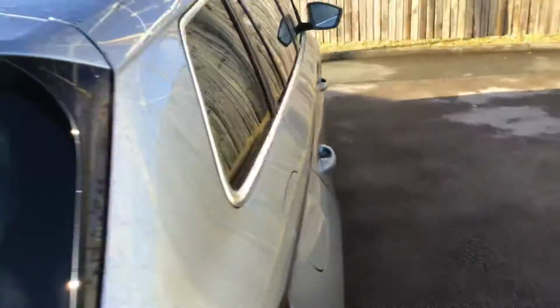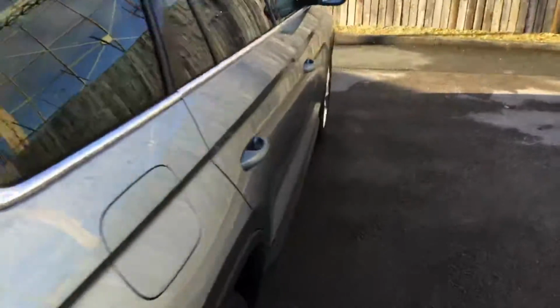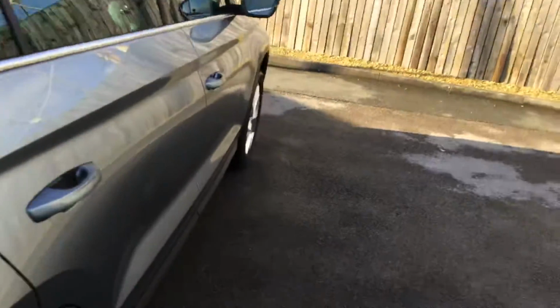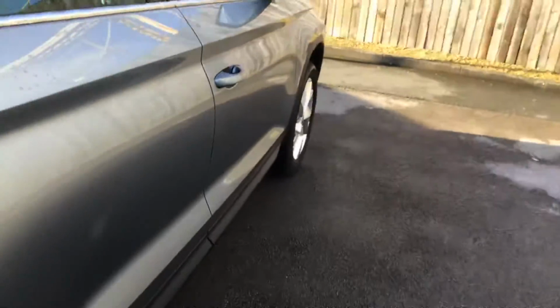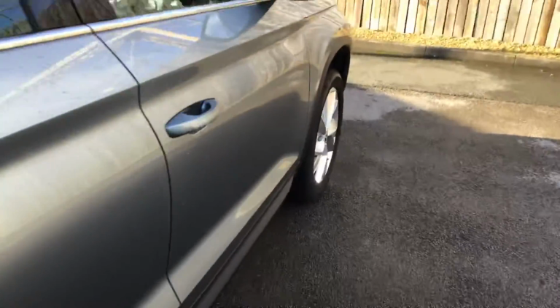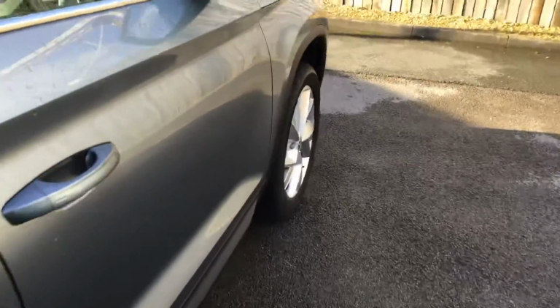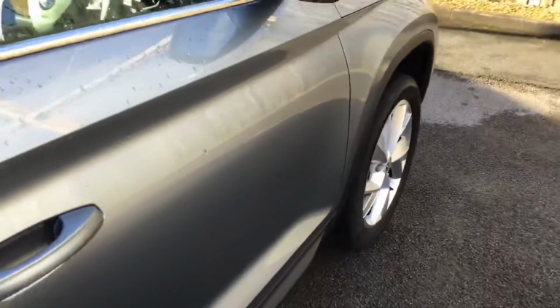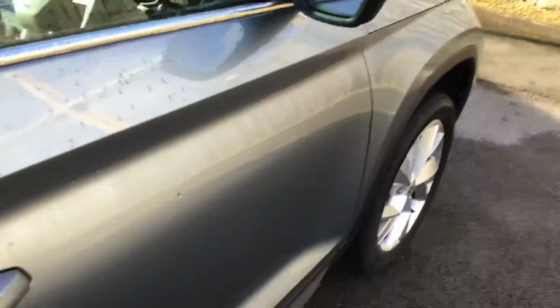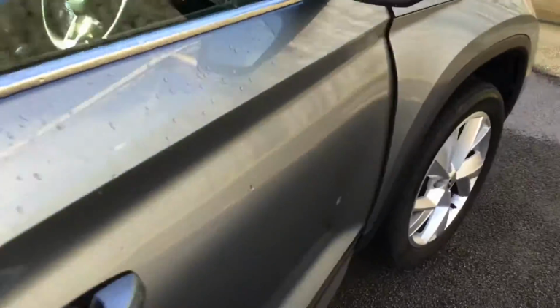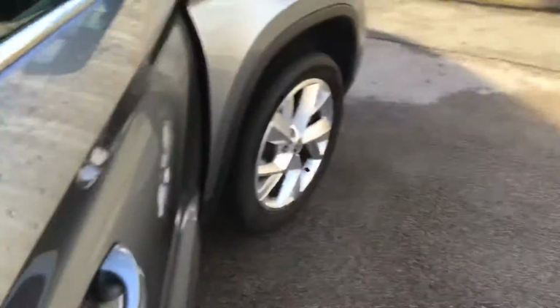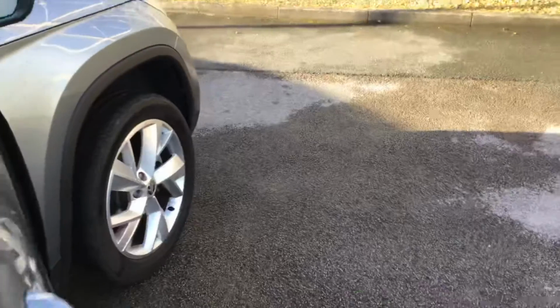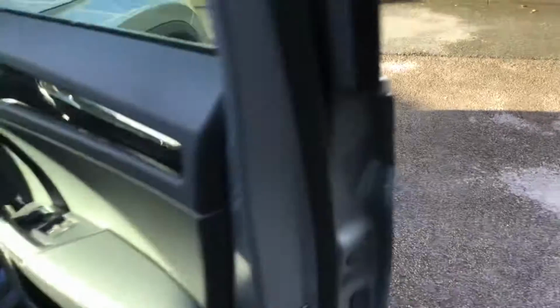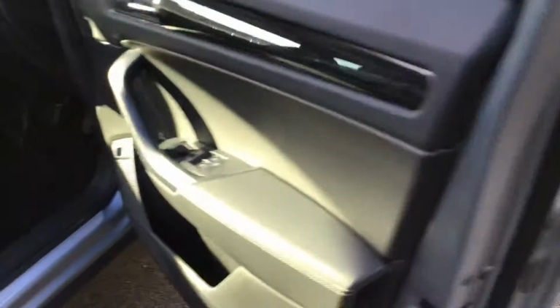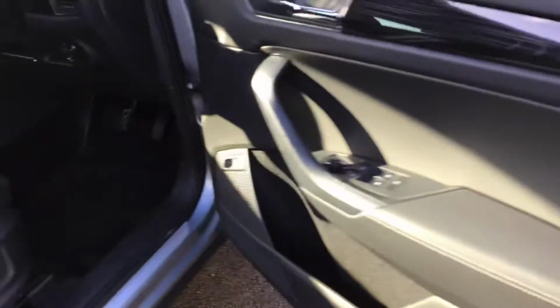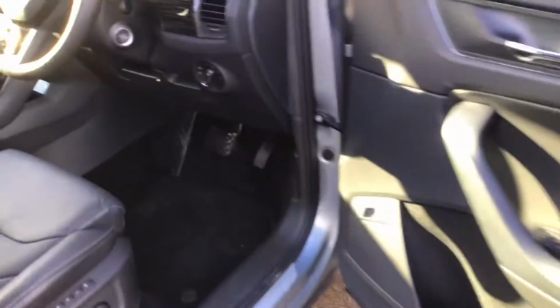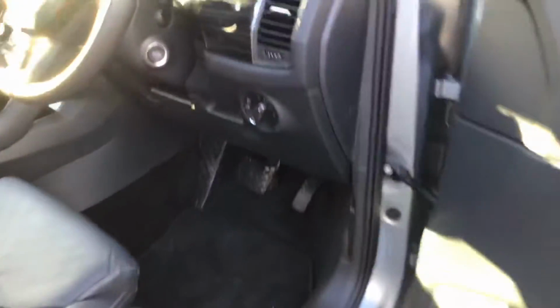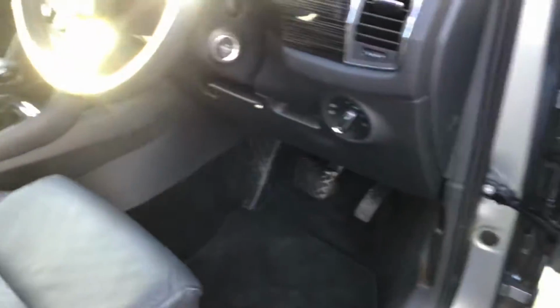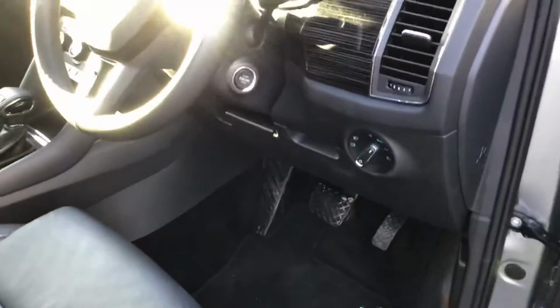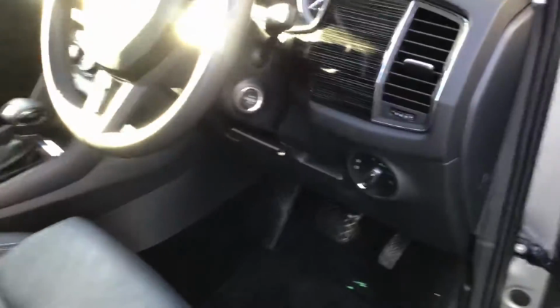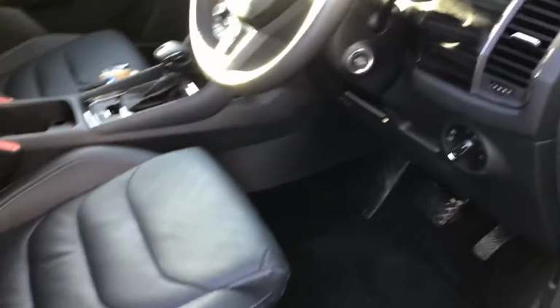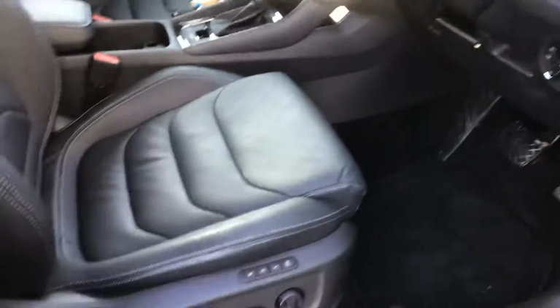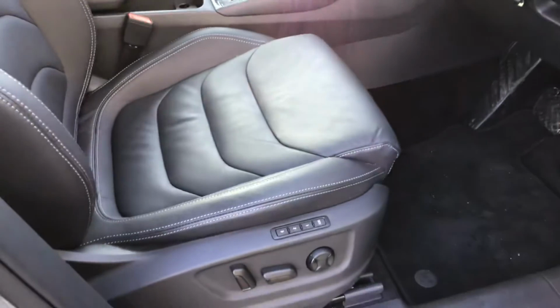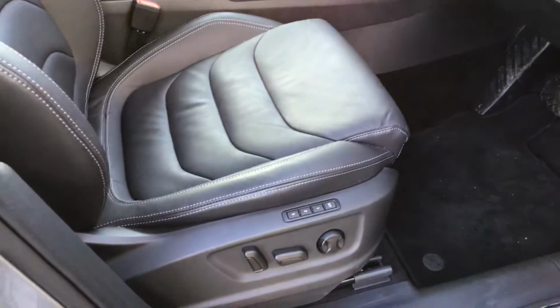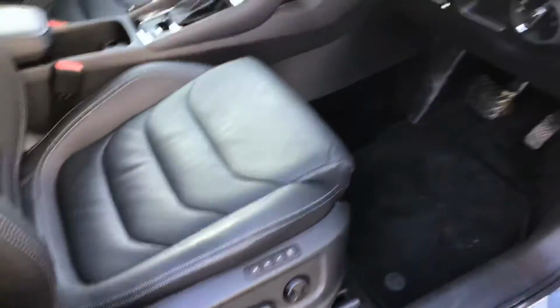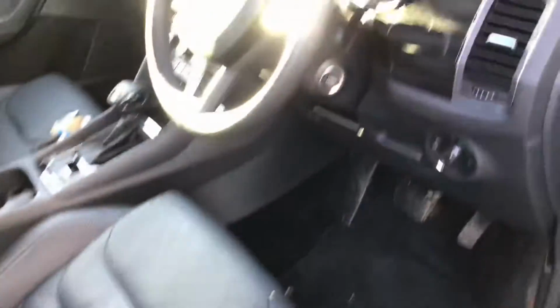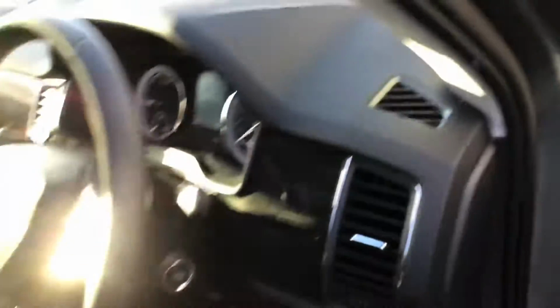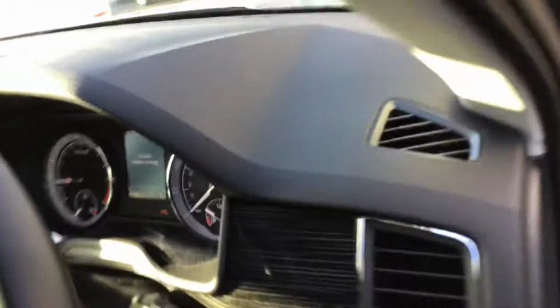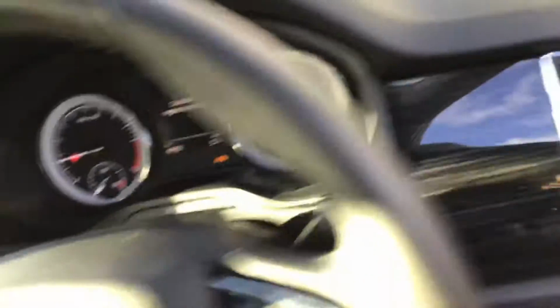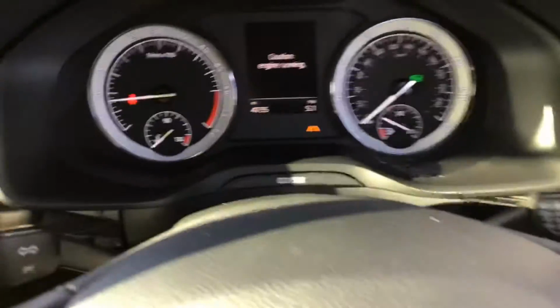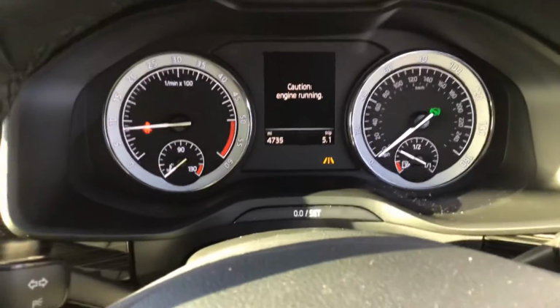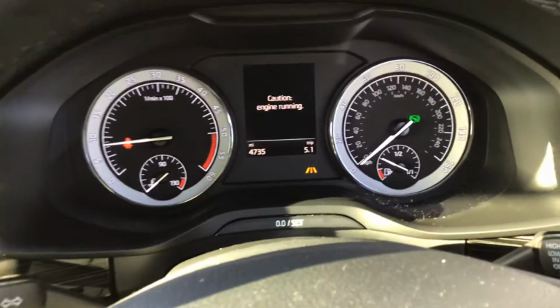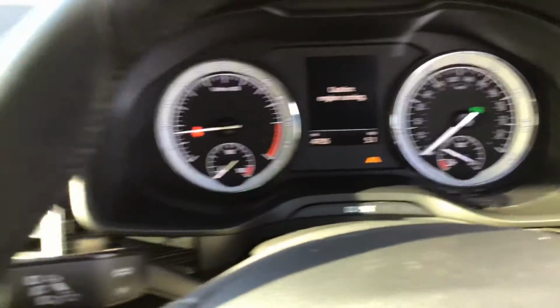Take a storage box if you need it. The car's only 4,735 miles. Automatic lights, push button start. There you can see the mileage — 4,735.